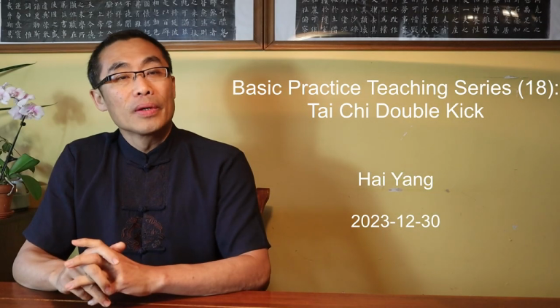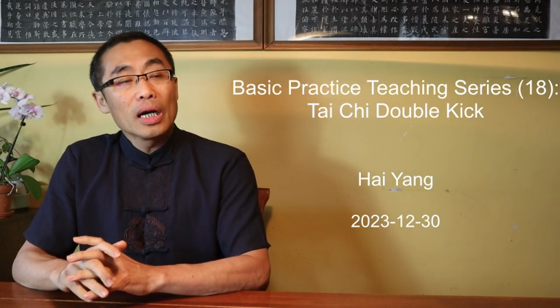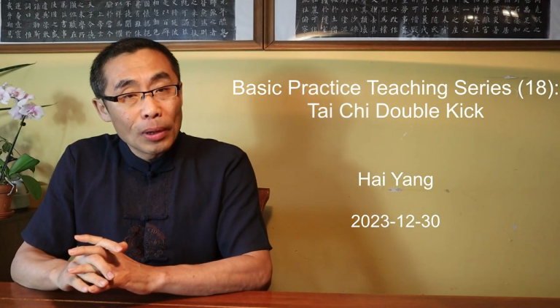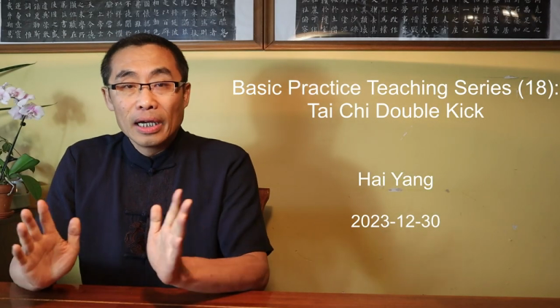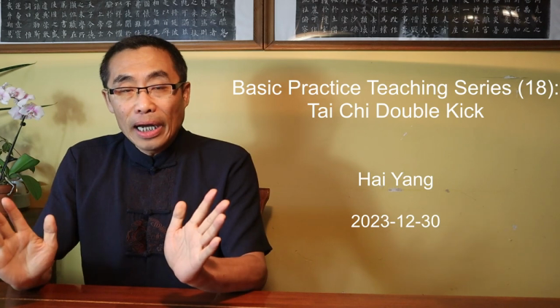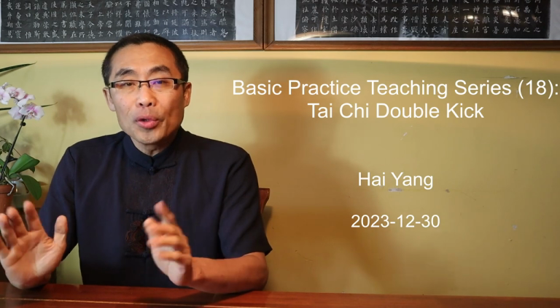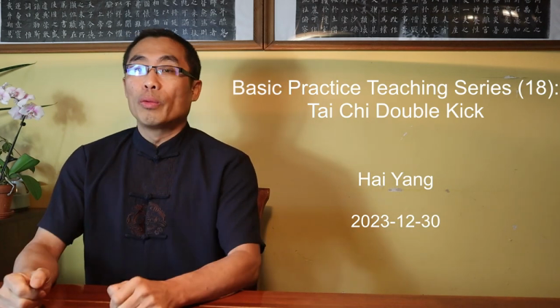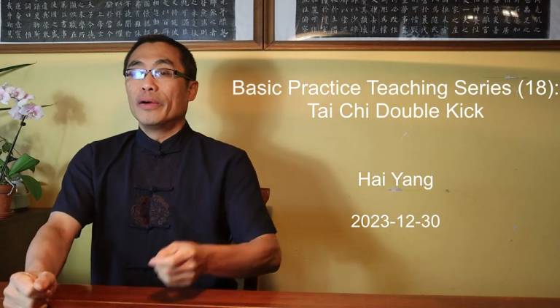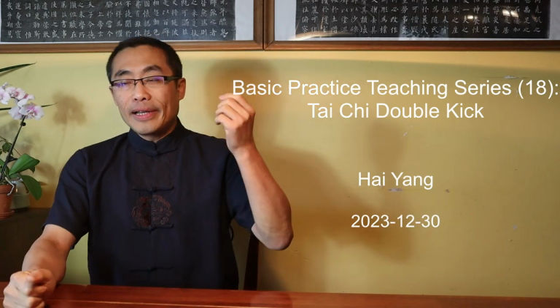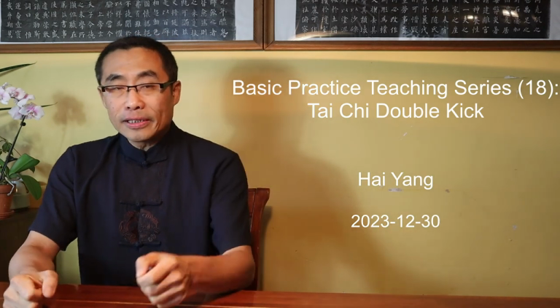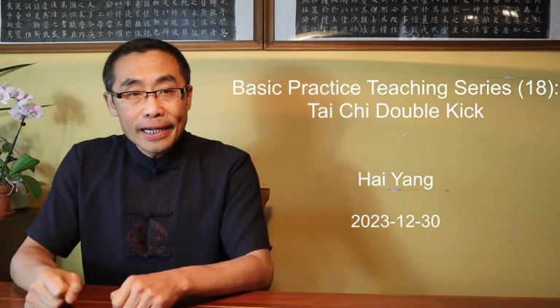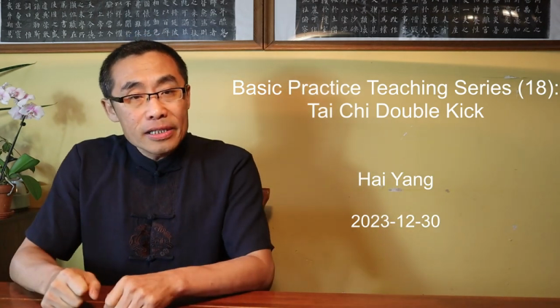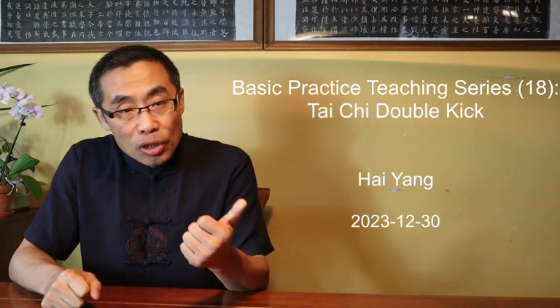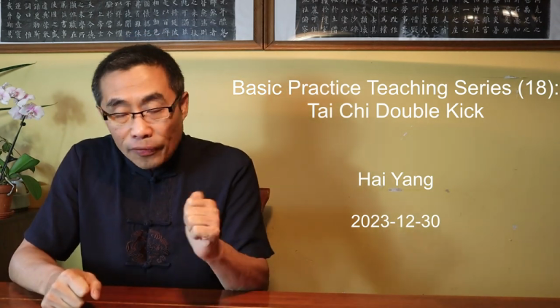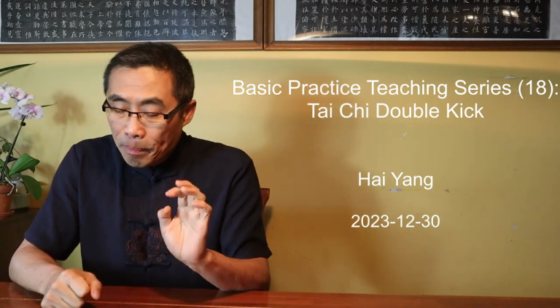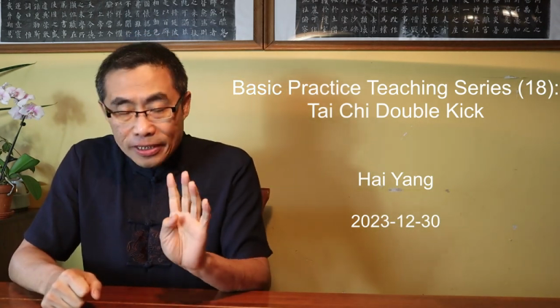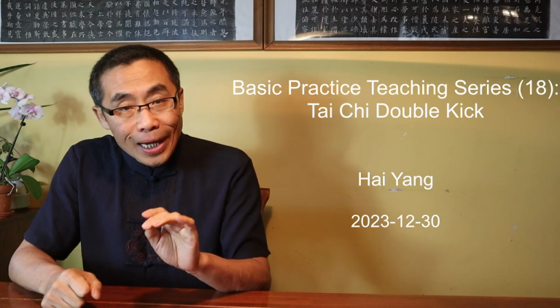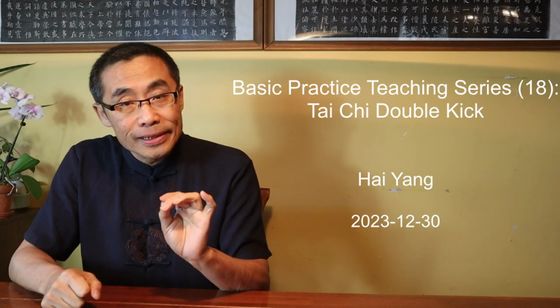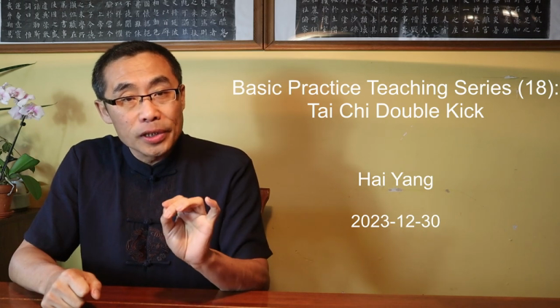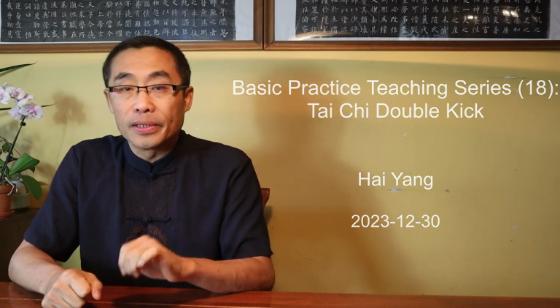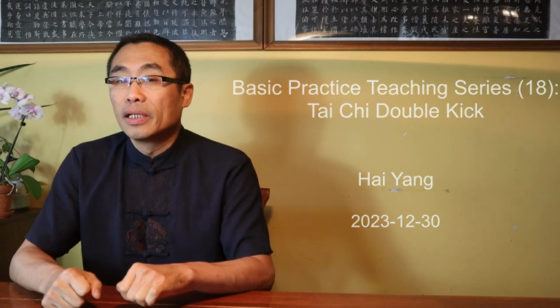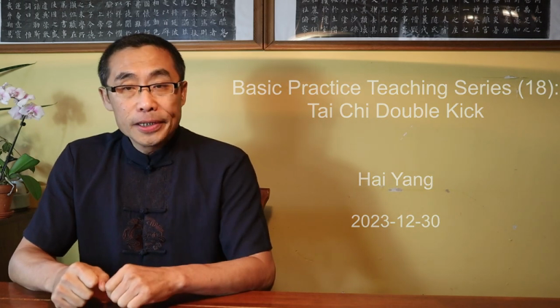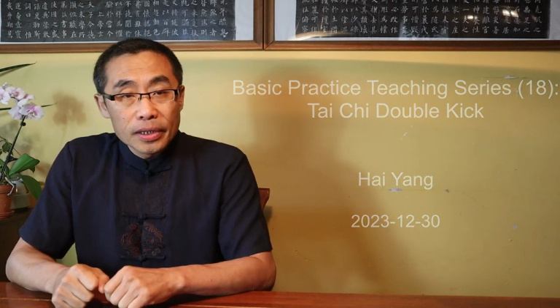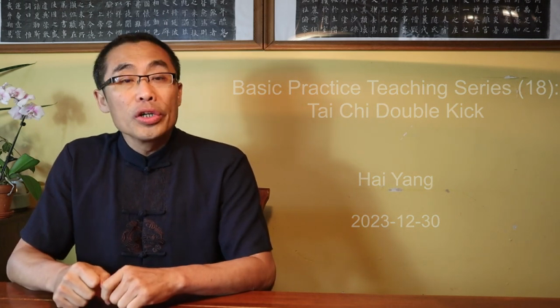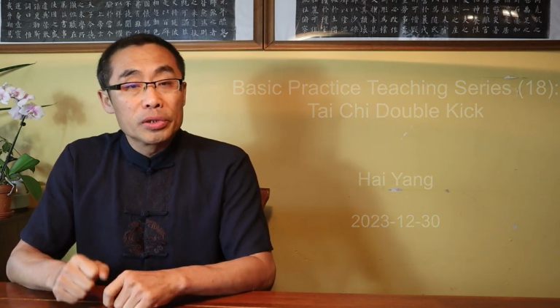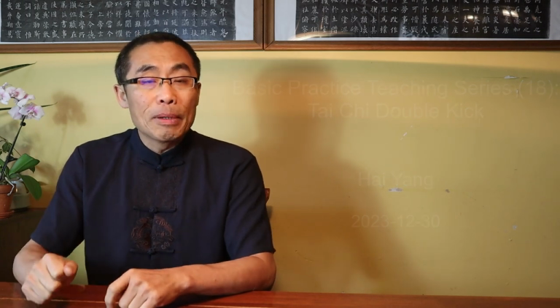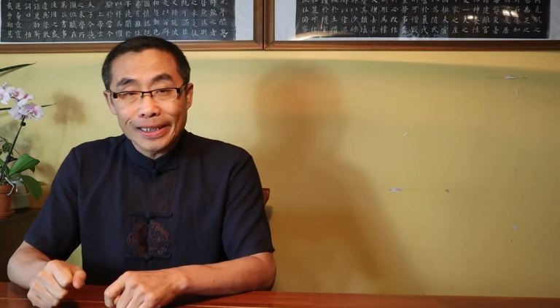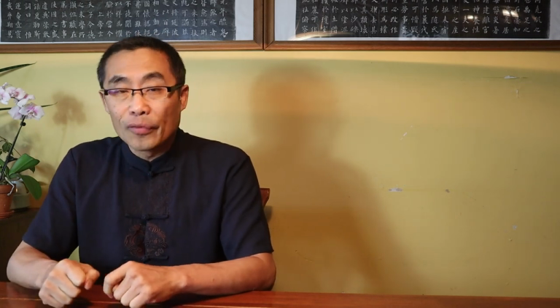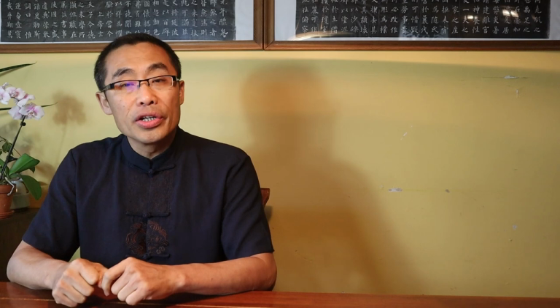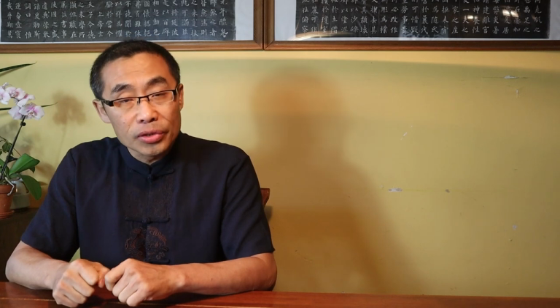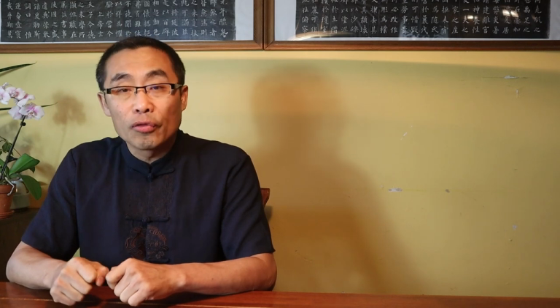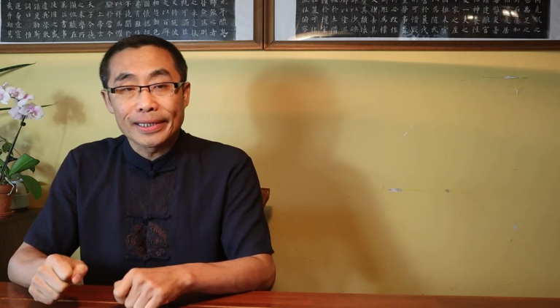Hello everyone, I hope you are doing well. This is the 18th episode of the Basic Practice Teaching series, a series to introduce some basics of the internal style of practice.